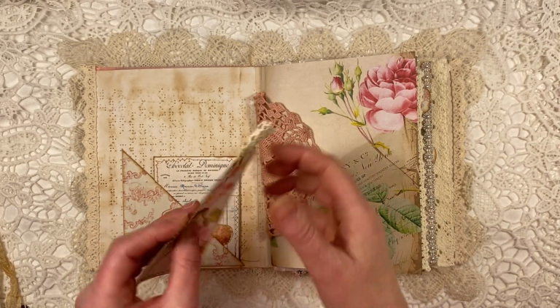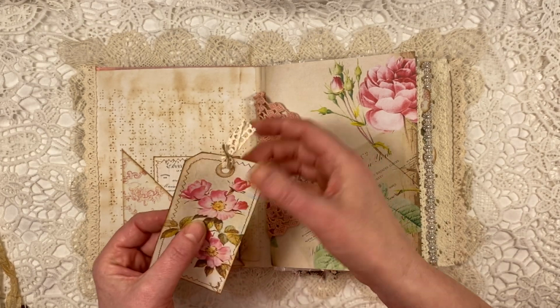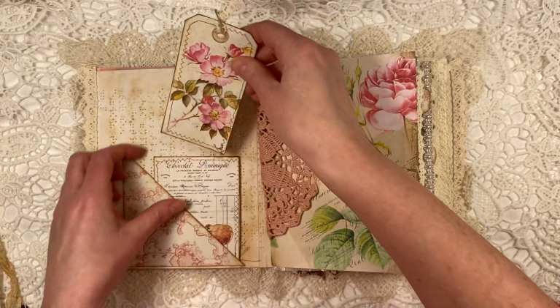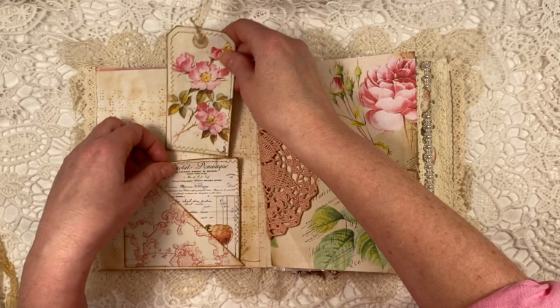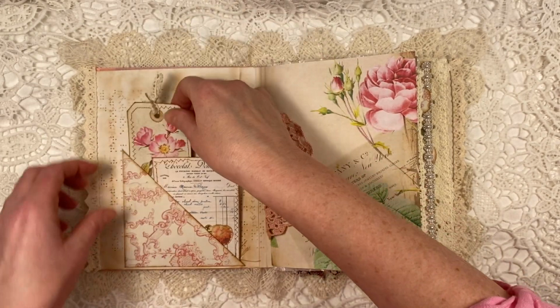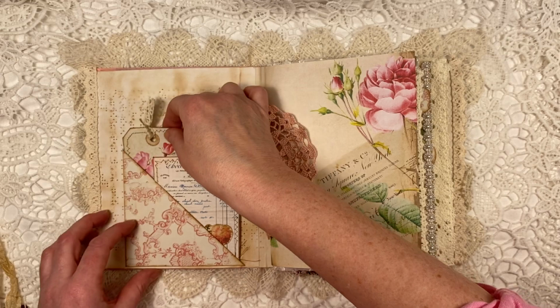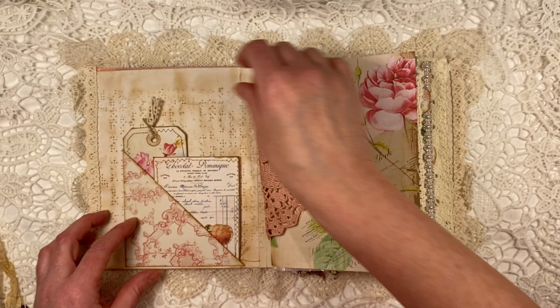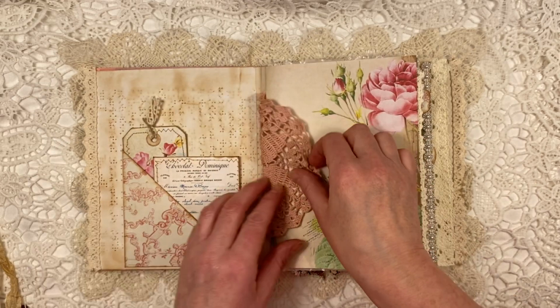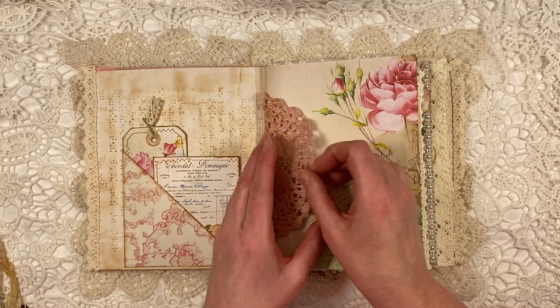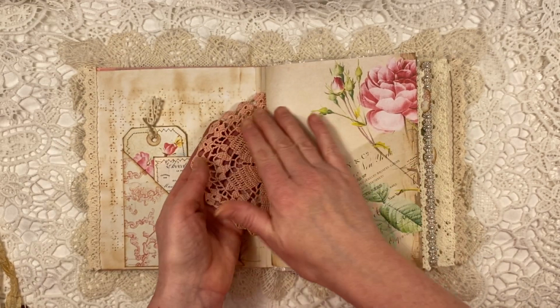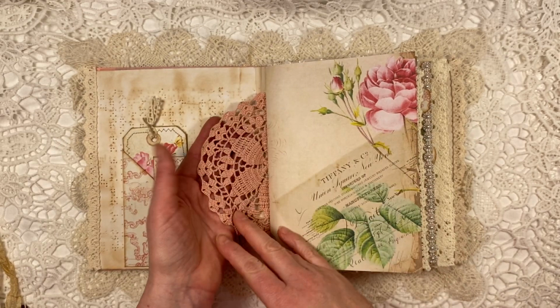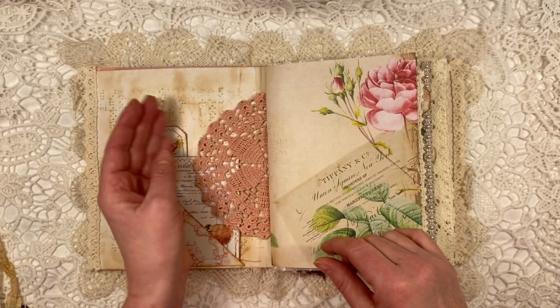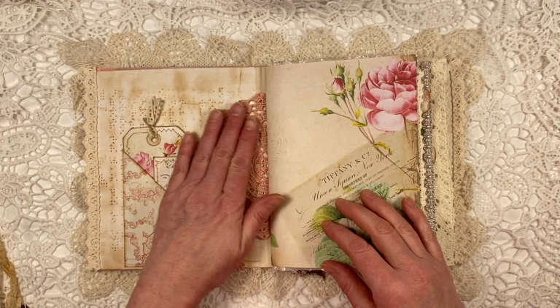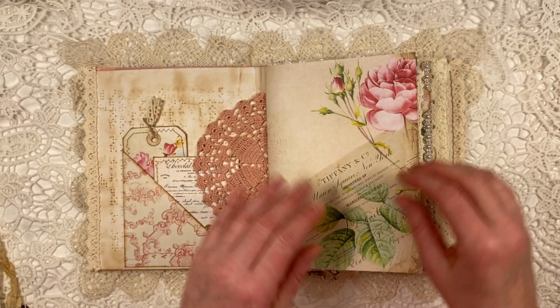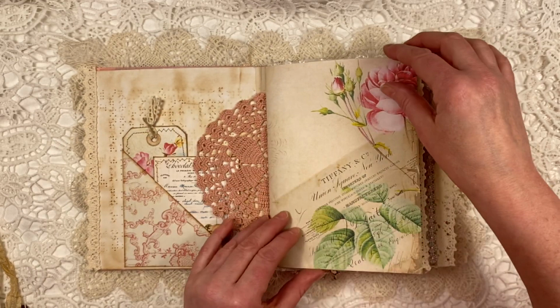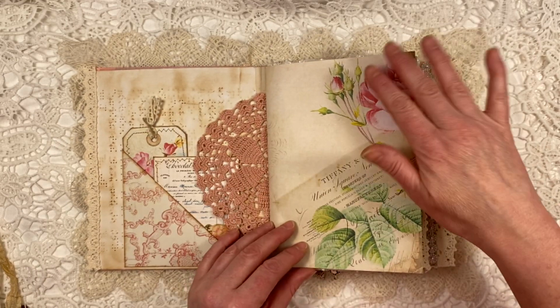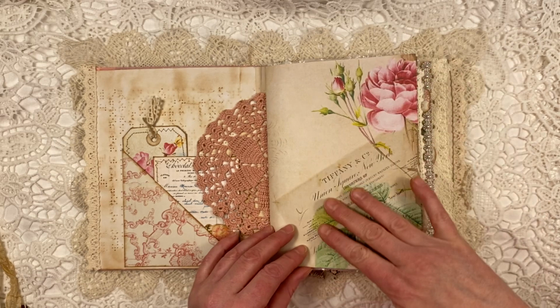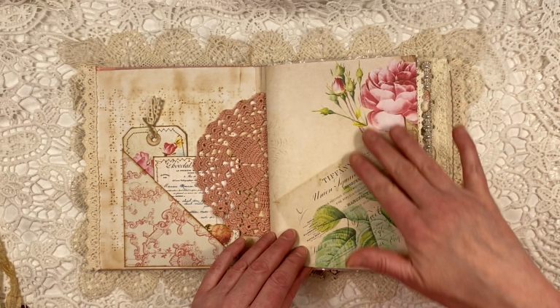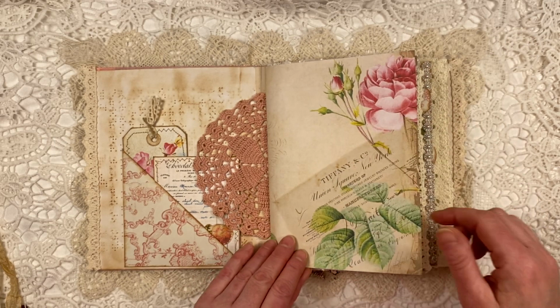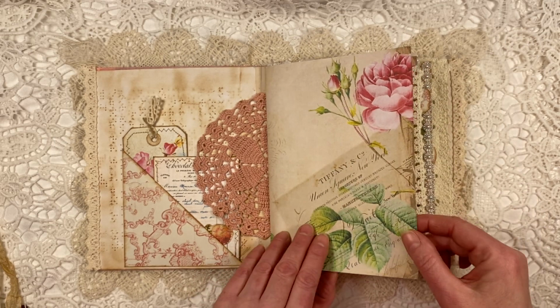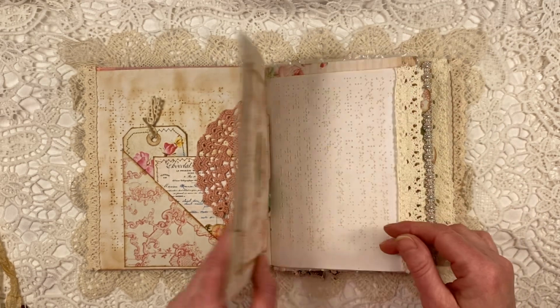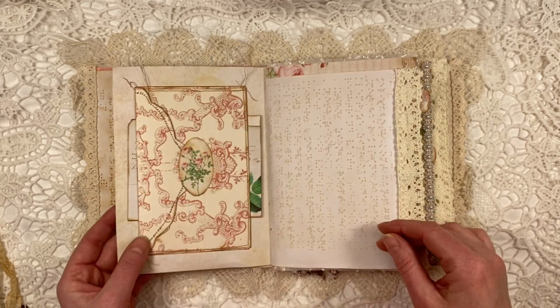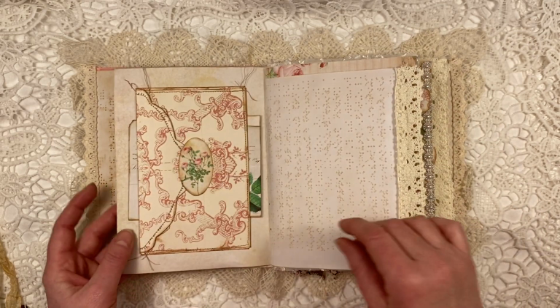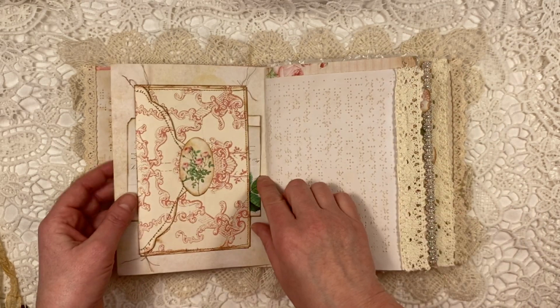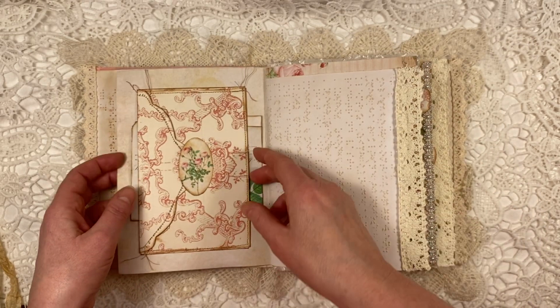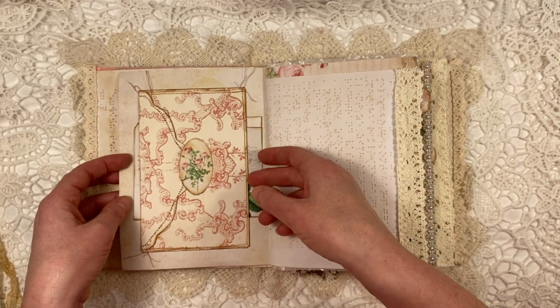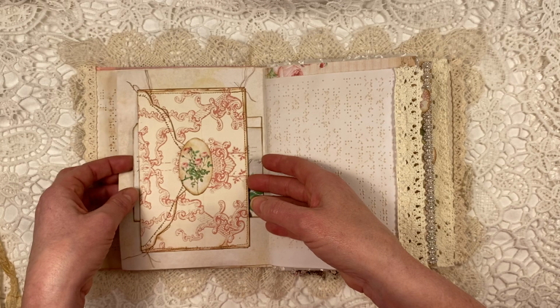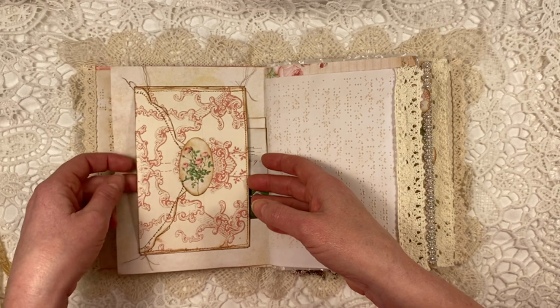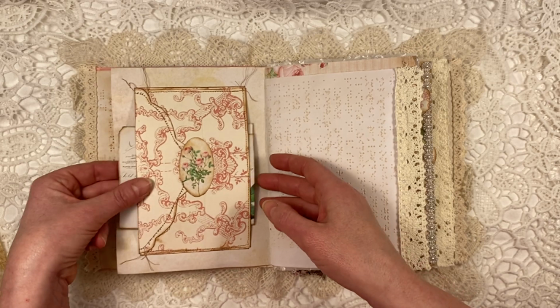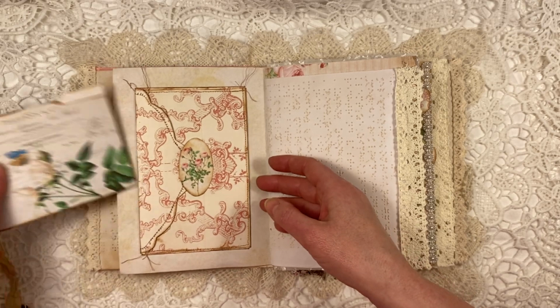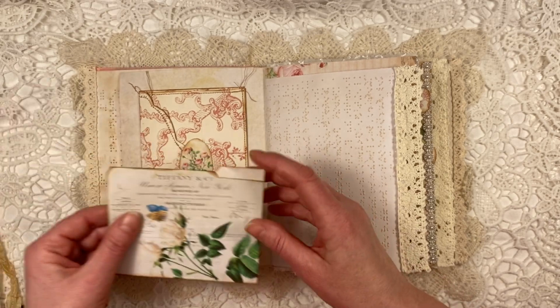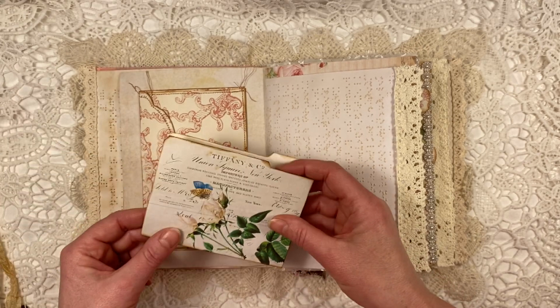I added a little bit of trim. Then I had this very pretty soft pink doily. These are the beautiful papers from the kit. And I also put this in here as a belly band.